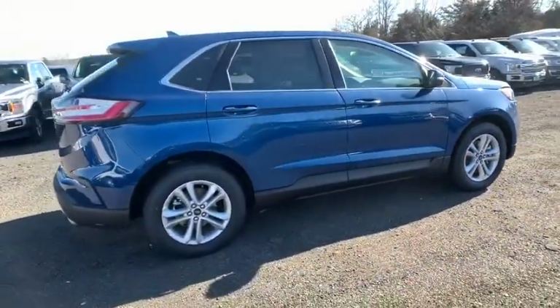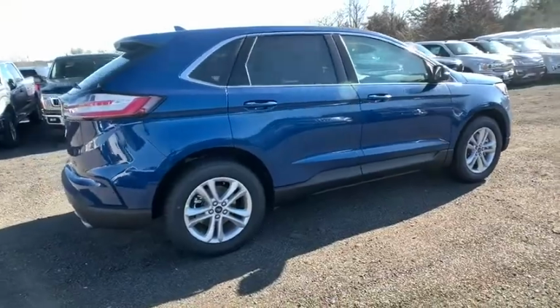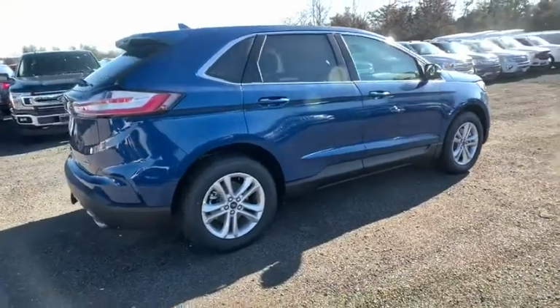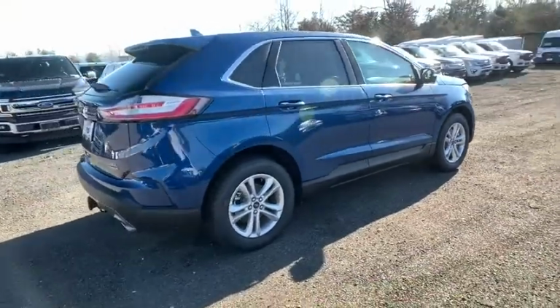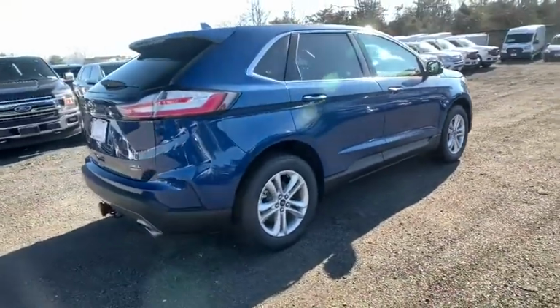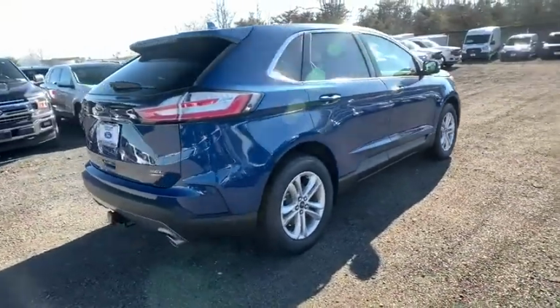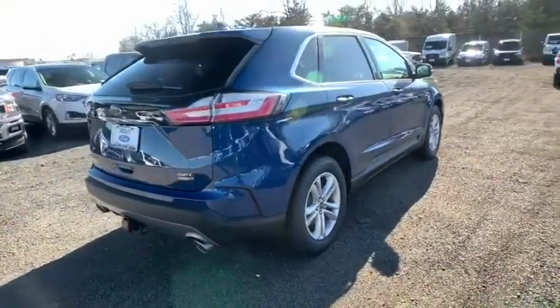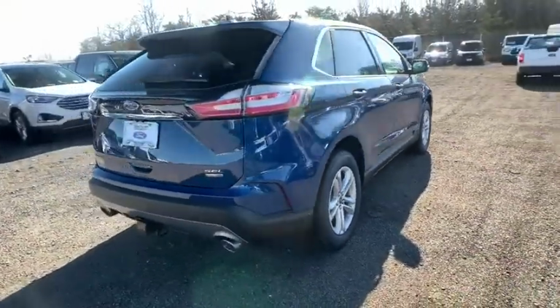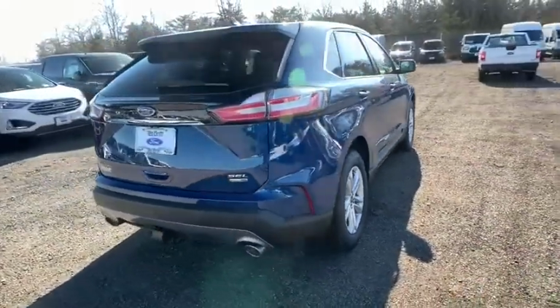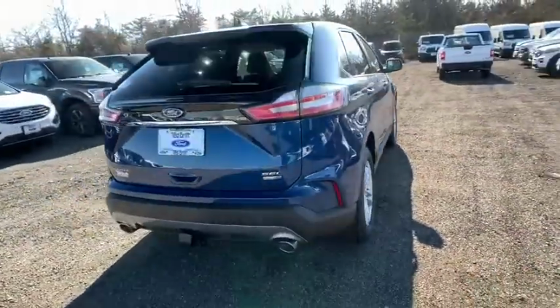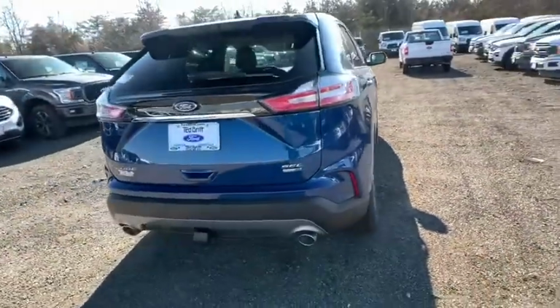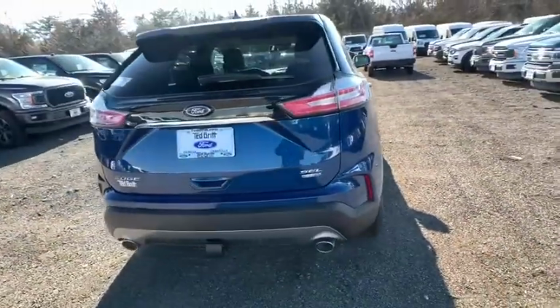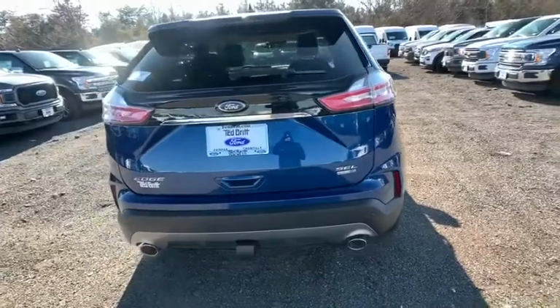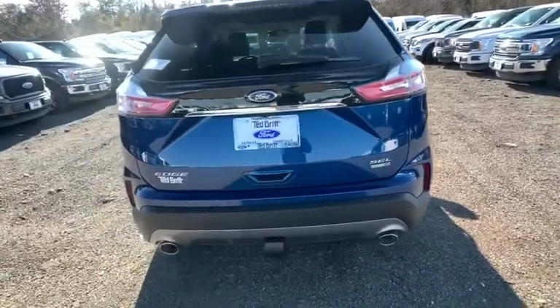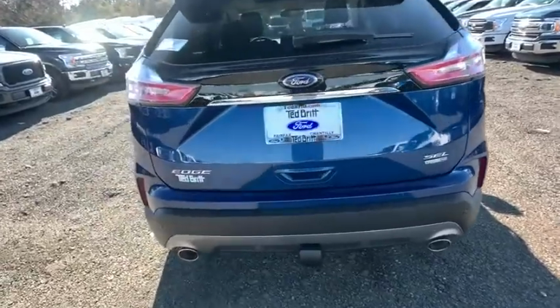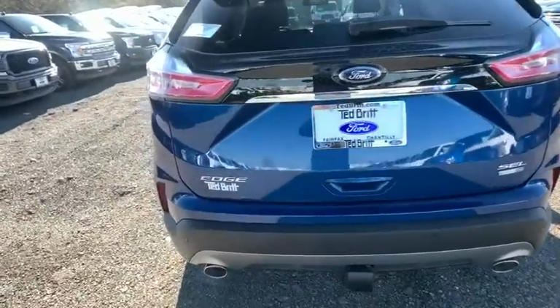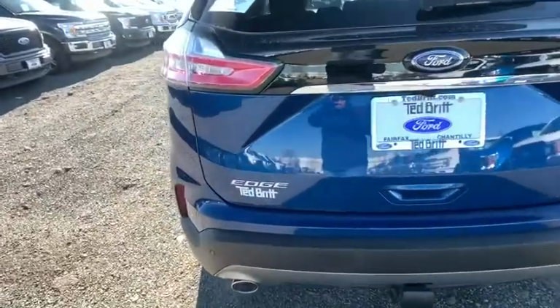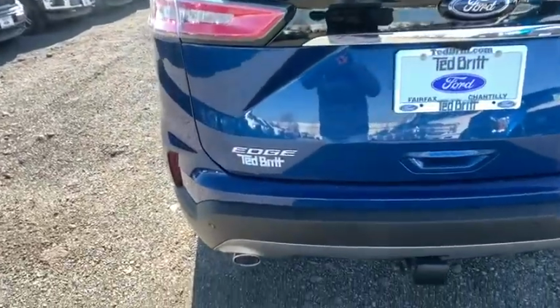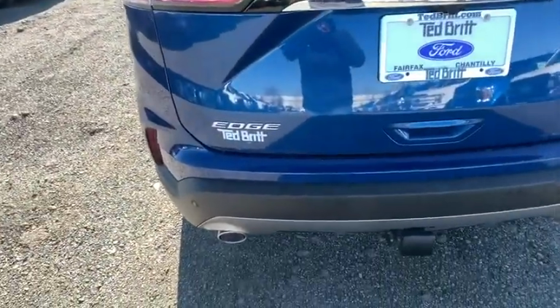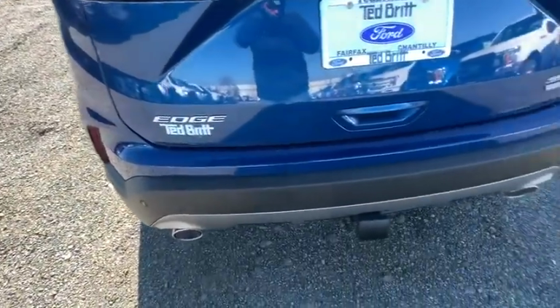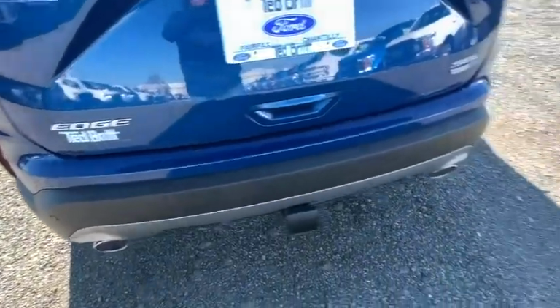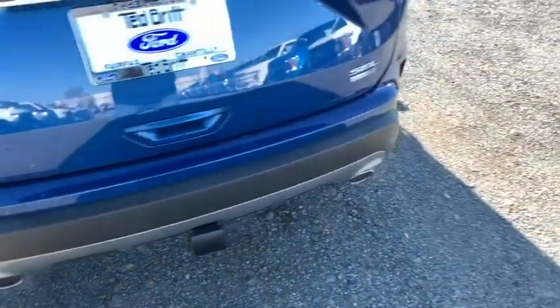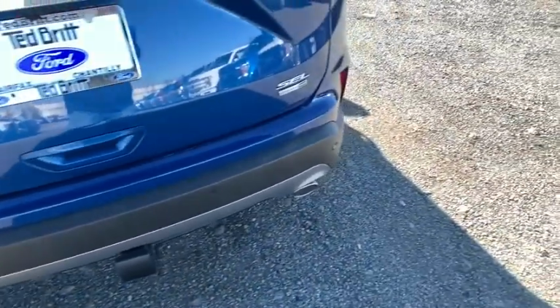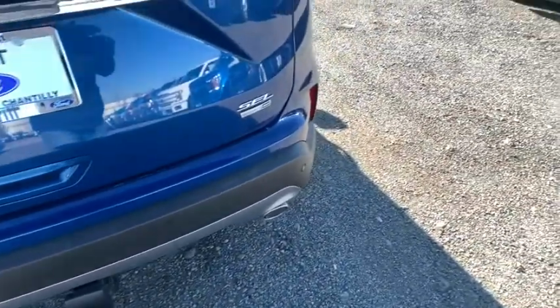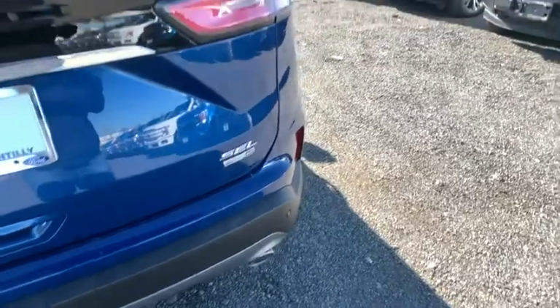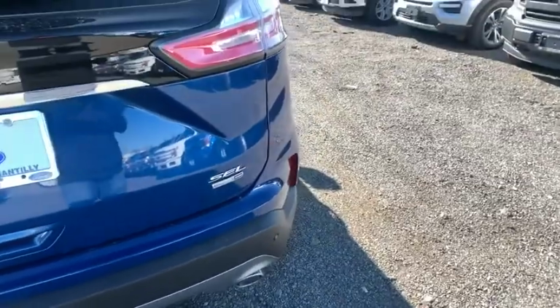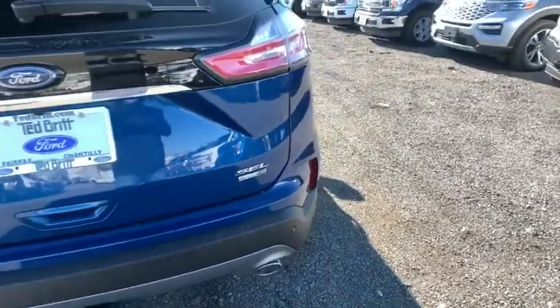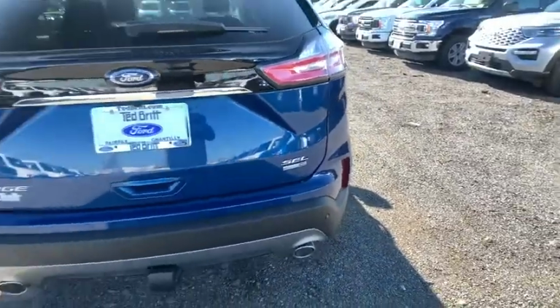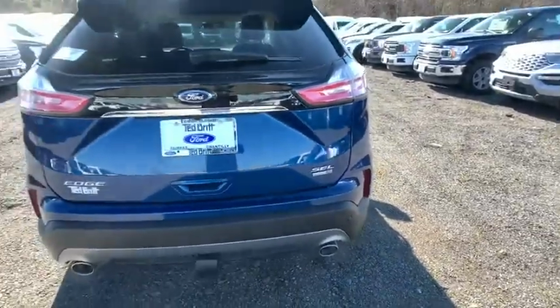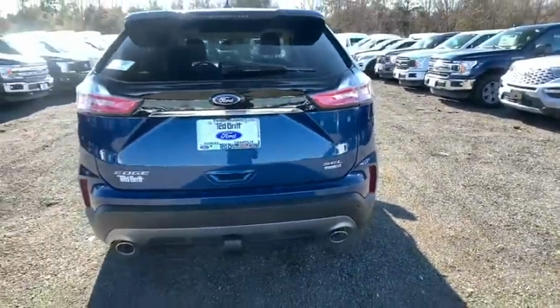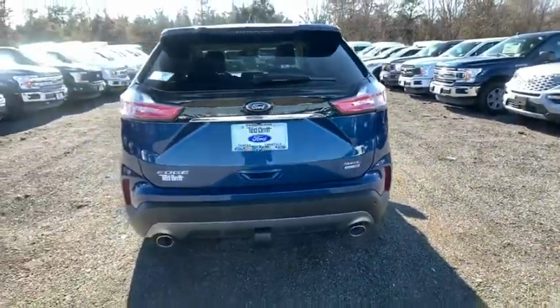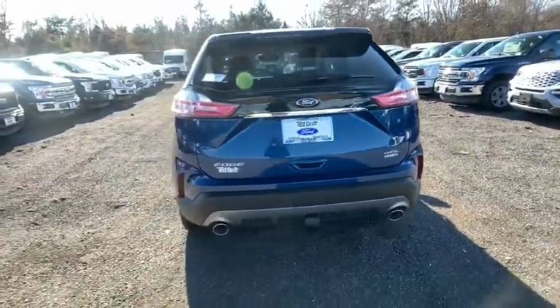Here are some of this vehicle's great options: traction control, remote engine start, power passenger seat, dual airbags, alloy wheels, power steering, four-wheel disc brakes, cold weather package, center armrest, trip computer.